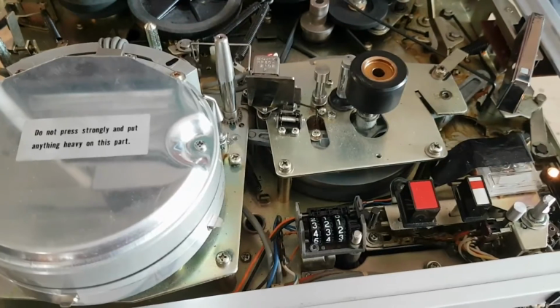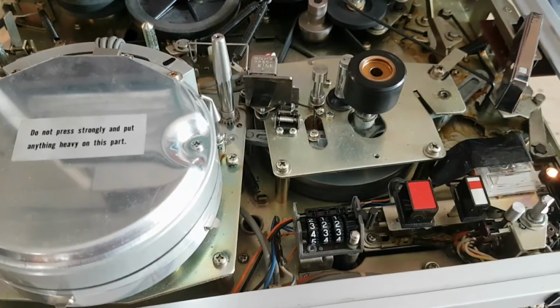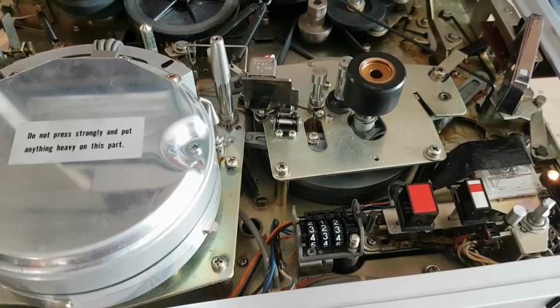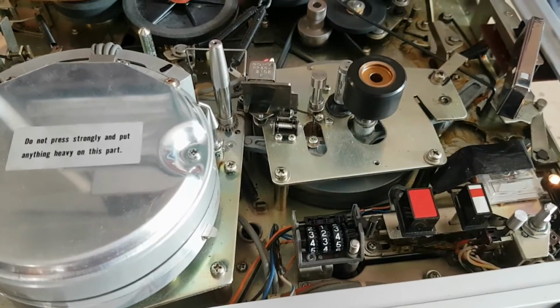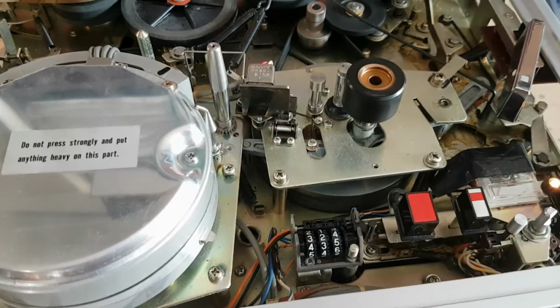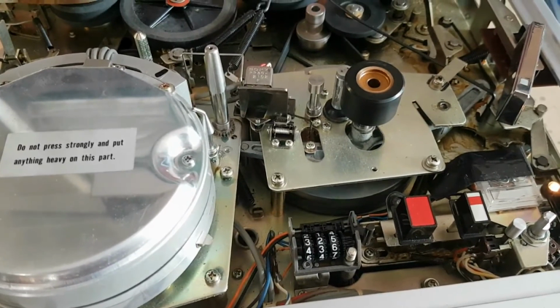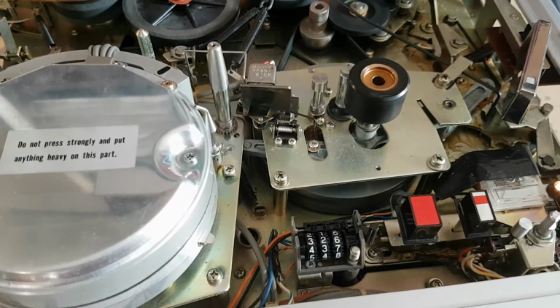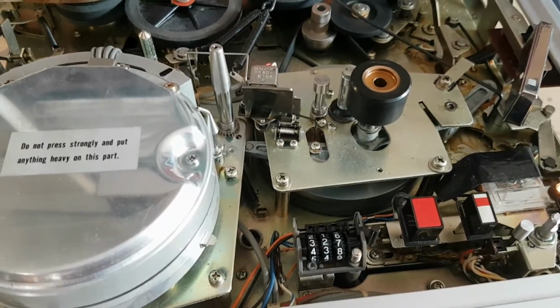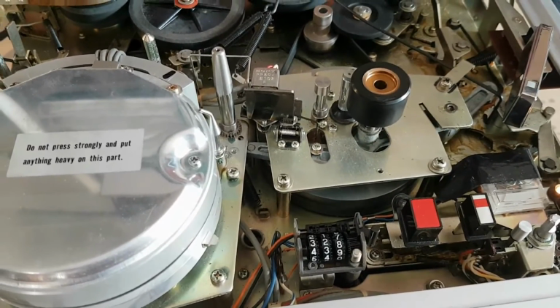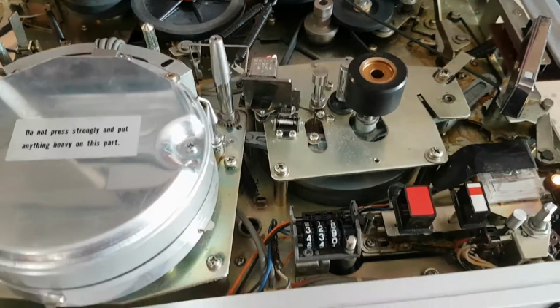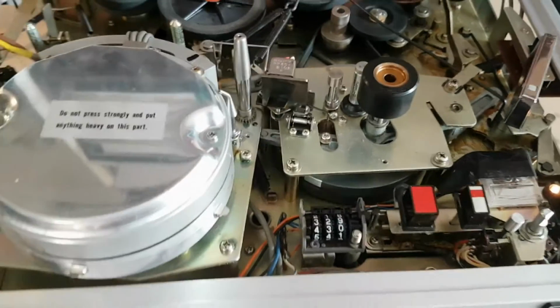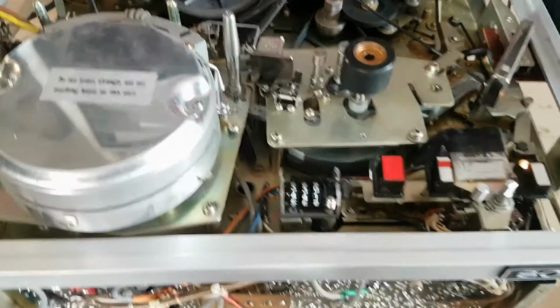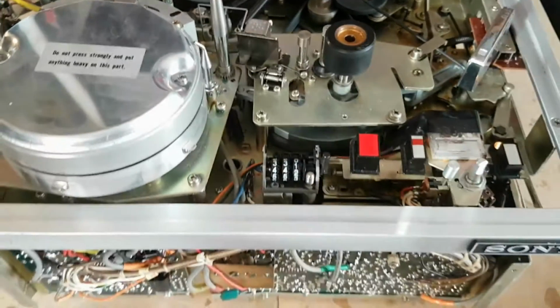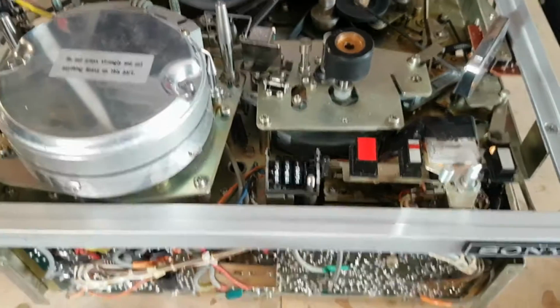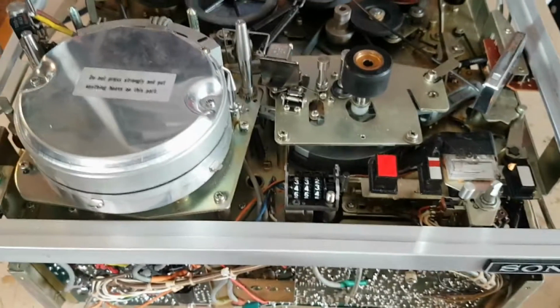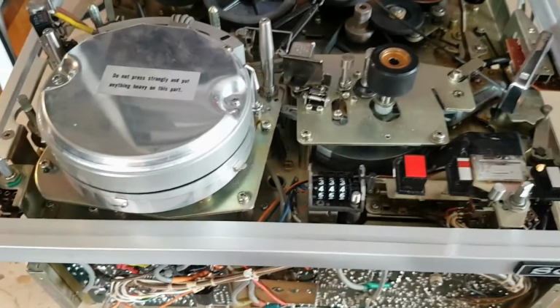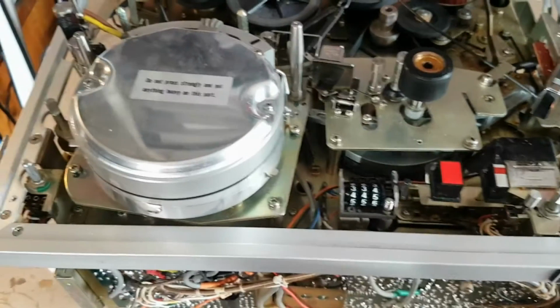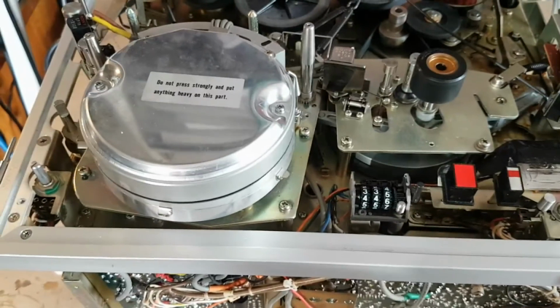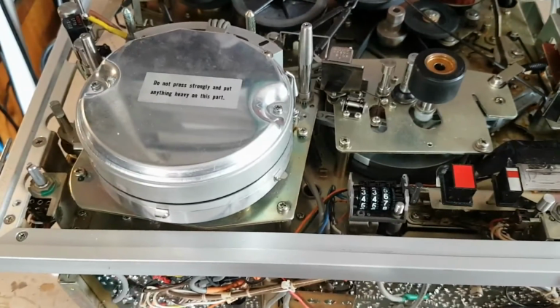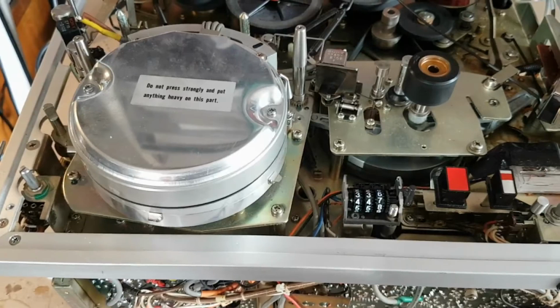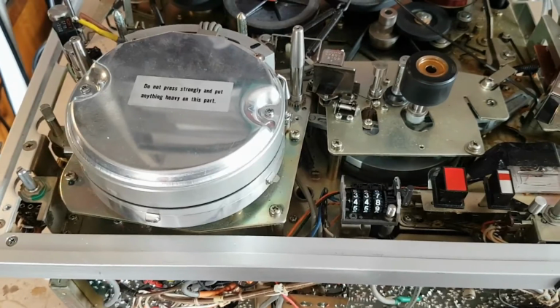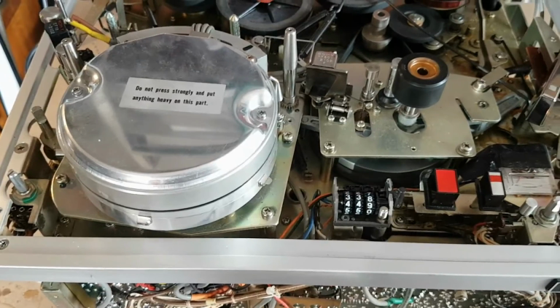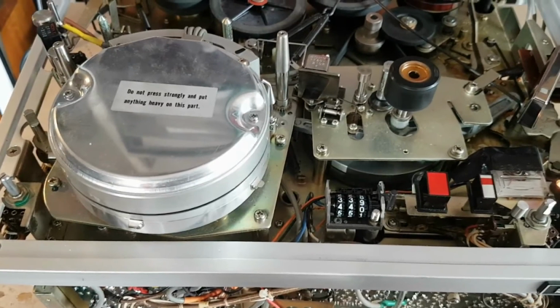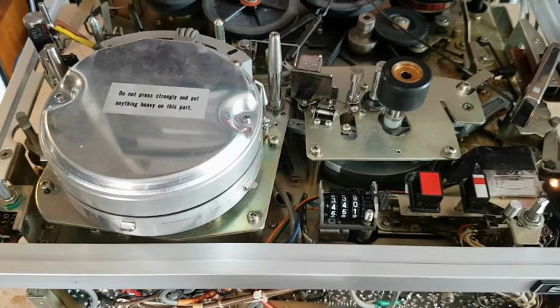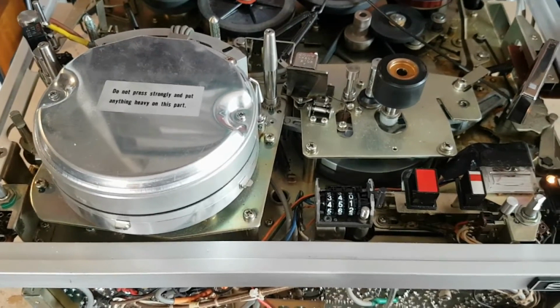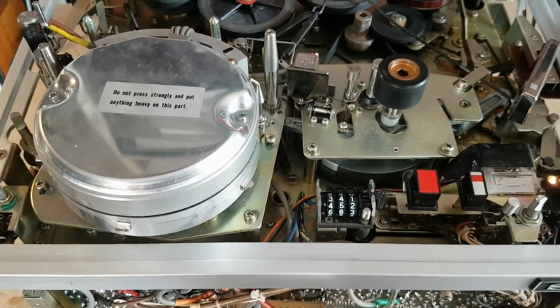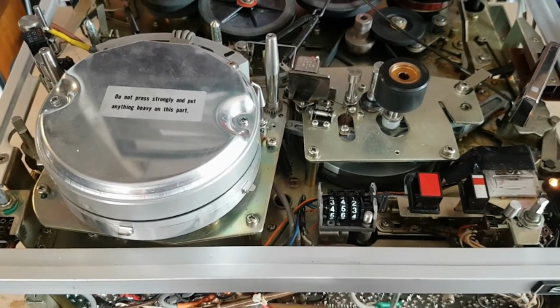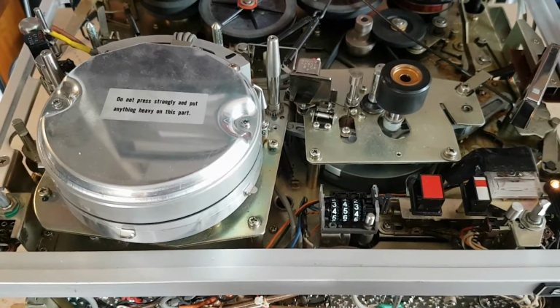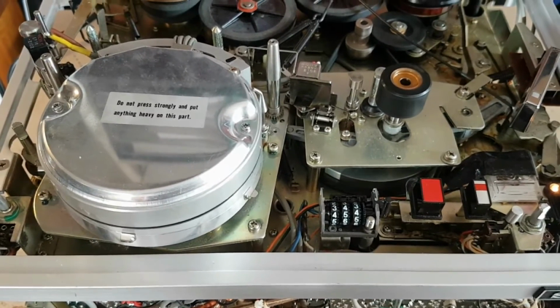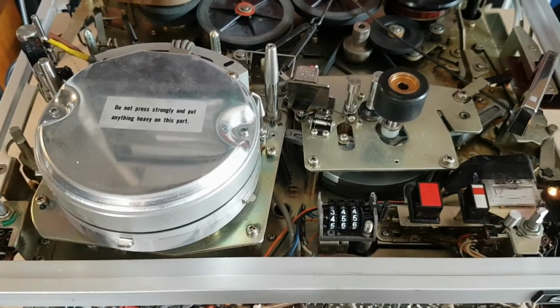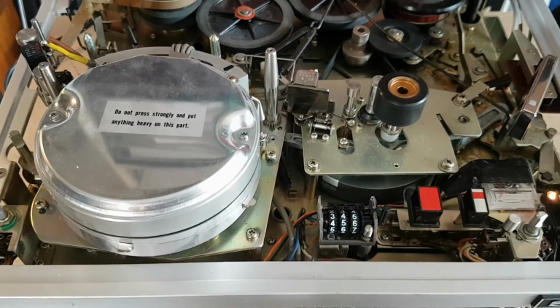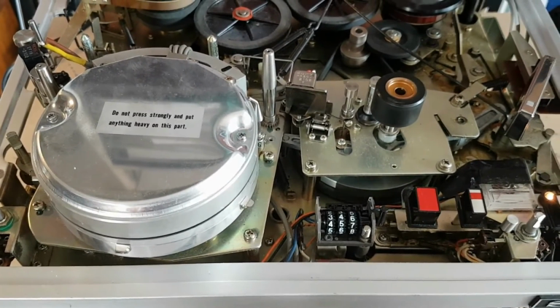I'm going to keep chipping away at this machine and try to get it back to normal operation. That's pretty much it — stay tuned for the next video. This is Troy from Troy's Visual Arts channel, signing out.